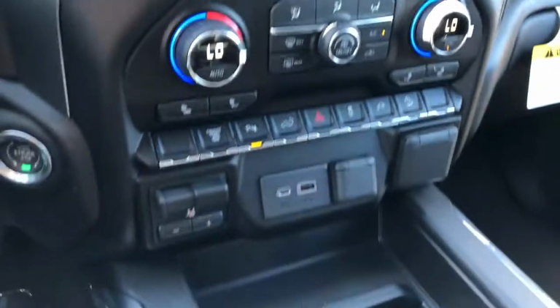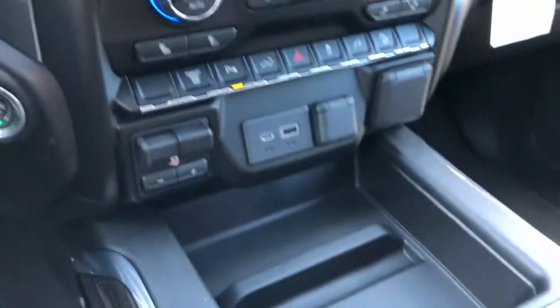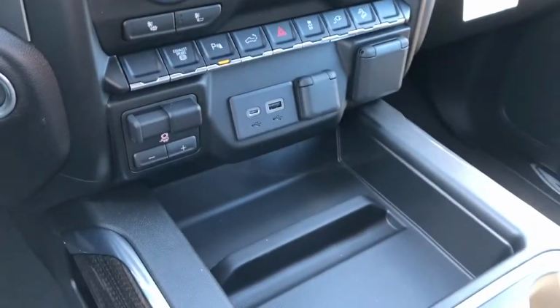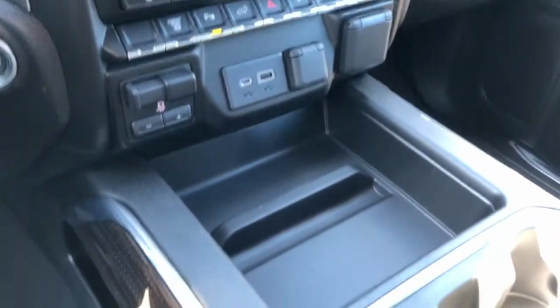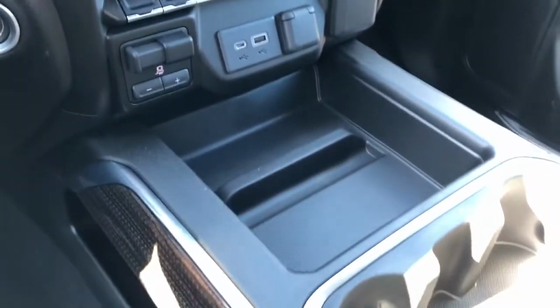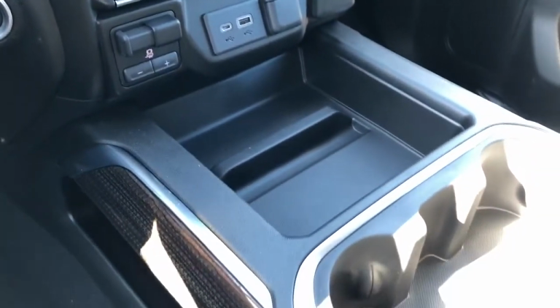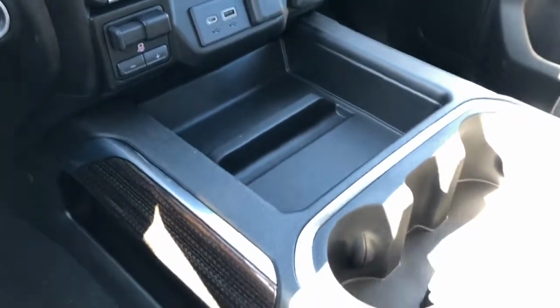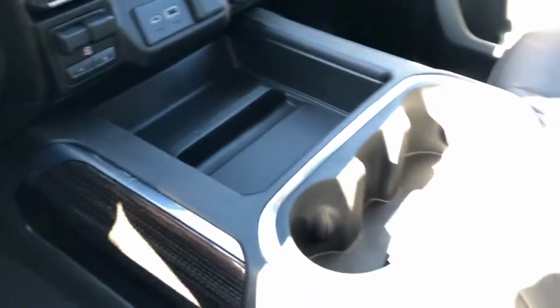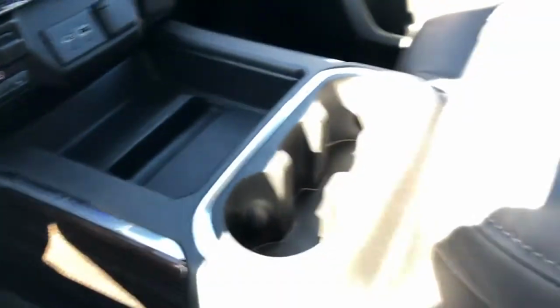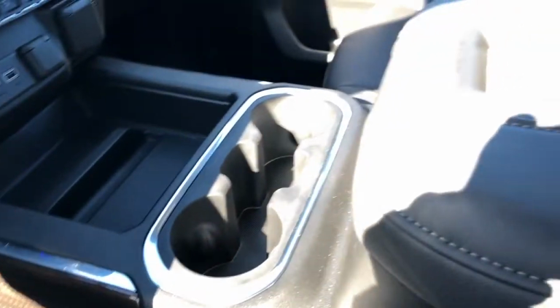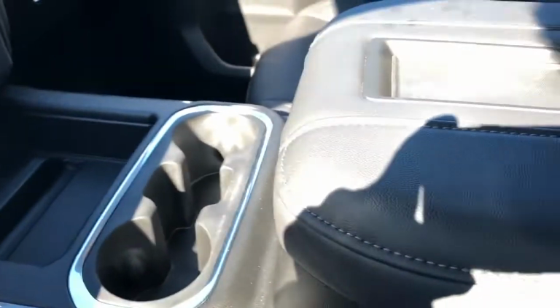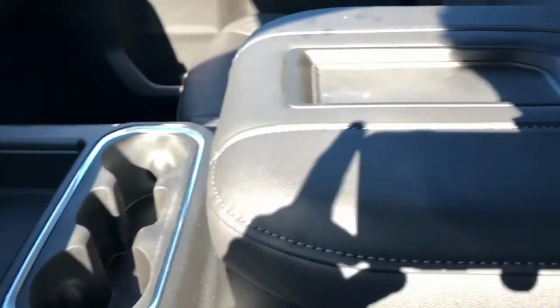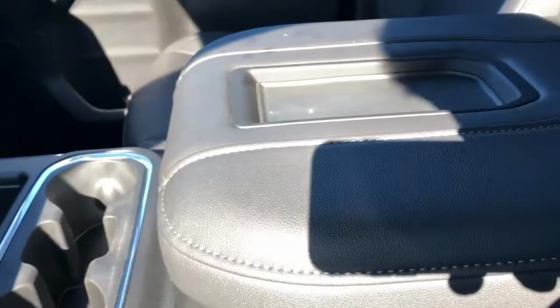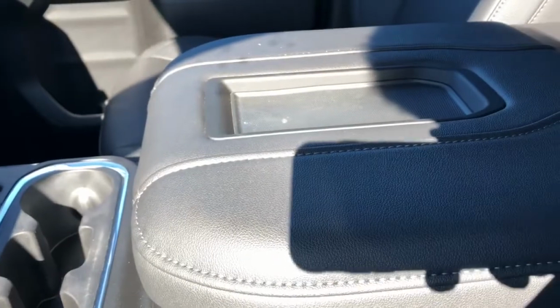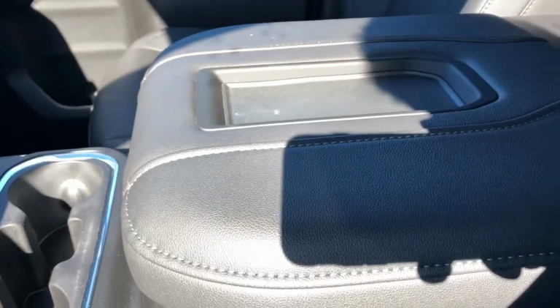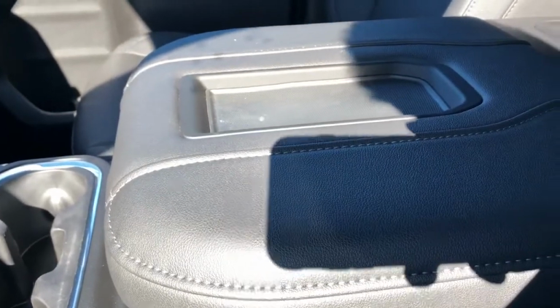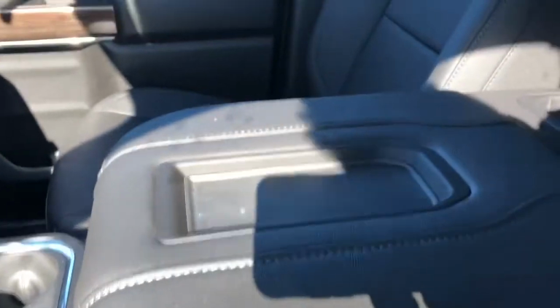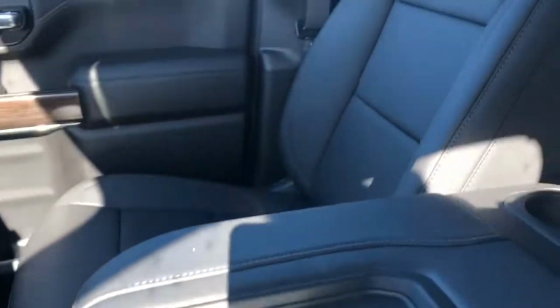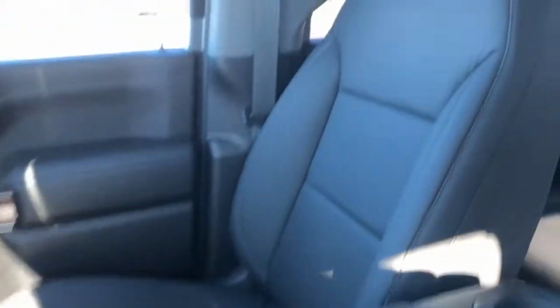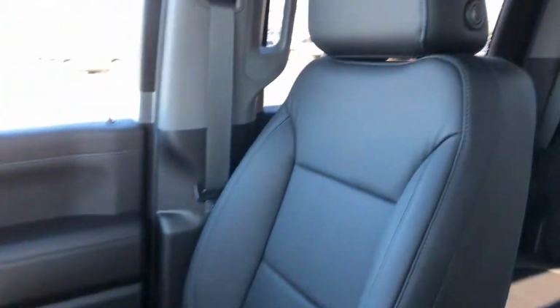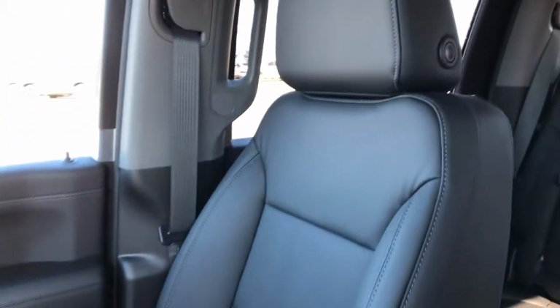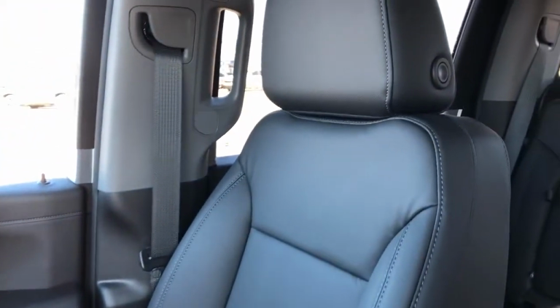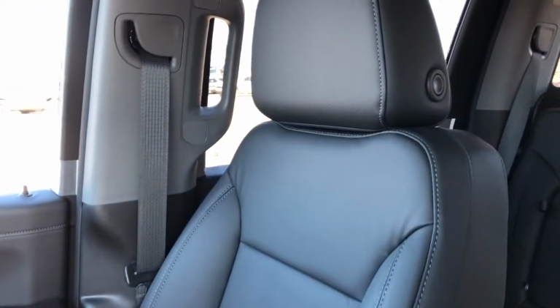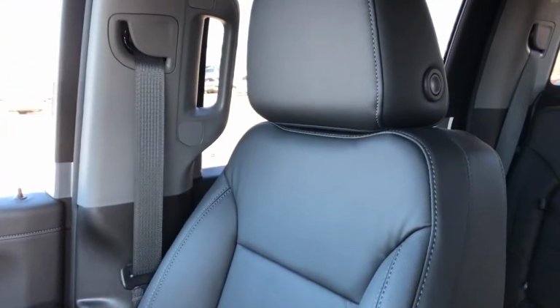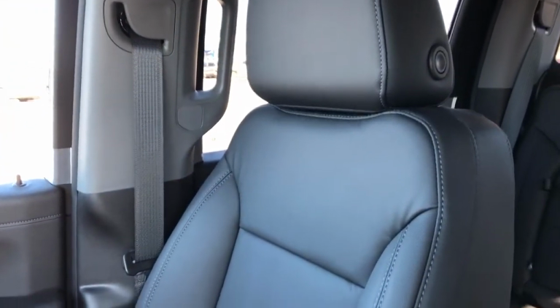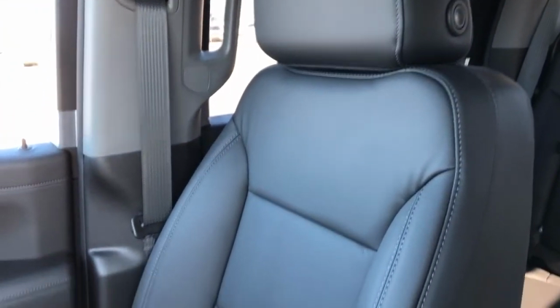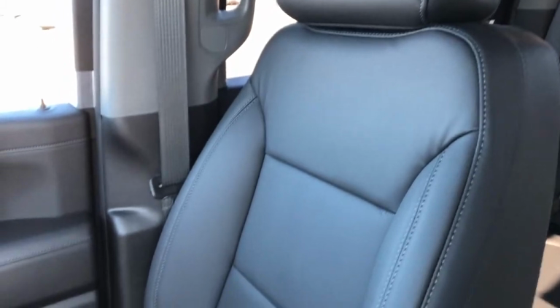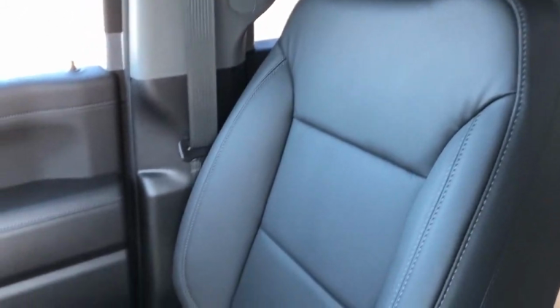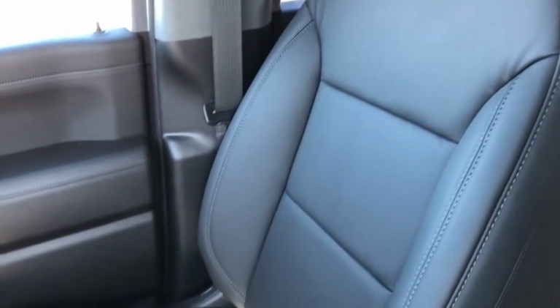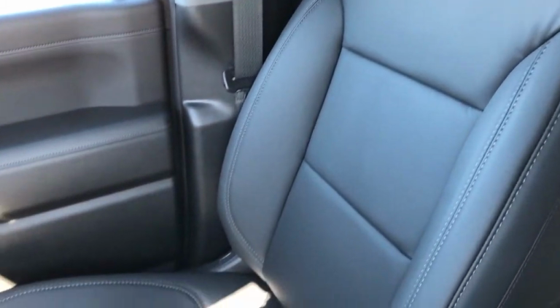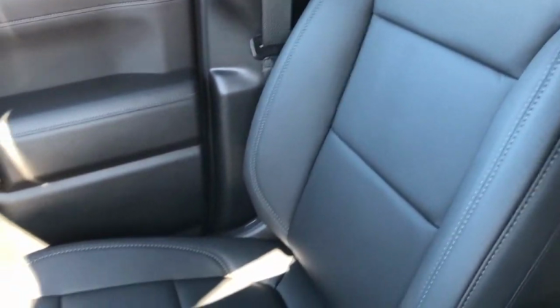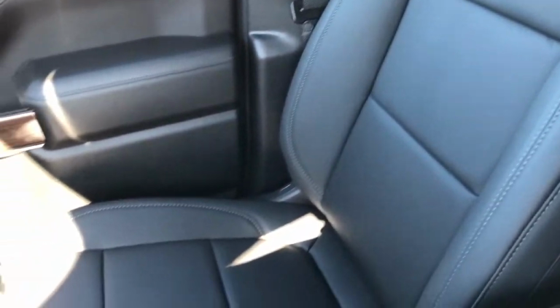Under that we have our storage, two cup holders, padded leather center console lid with phone holder, and the front seats are also featured in black leather, gray stitching, and again they're heated and power adjustable.